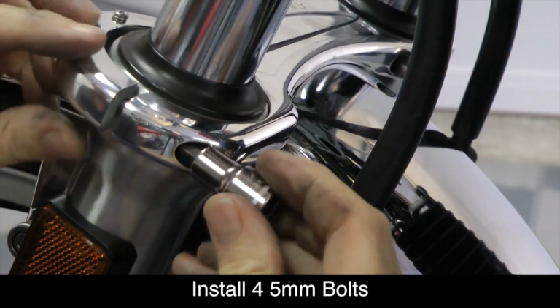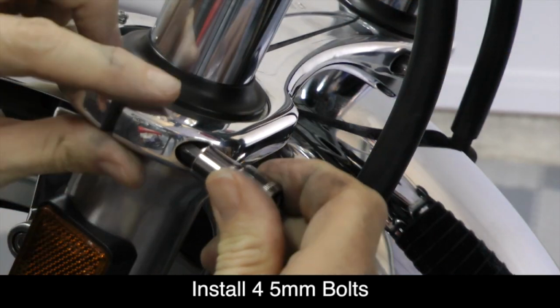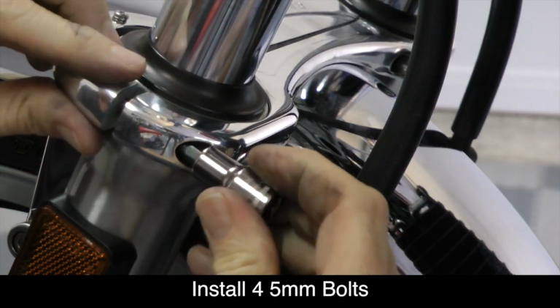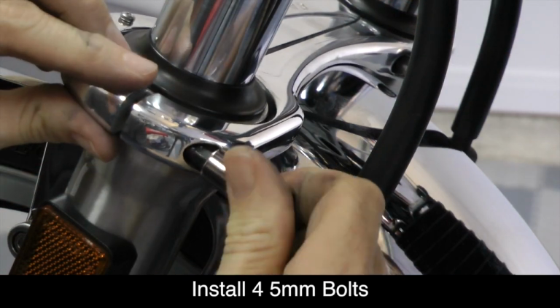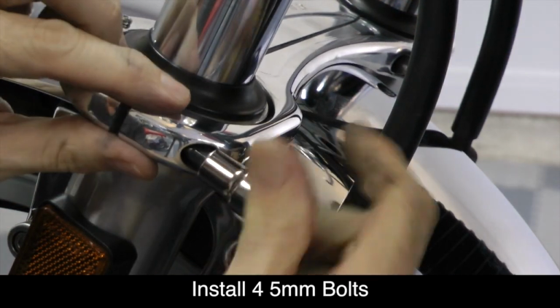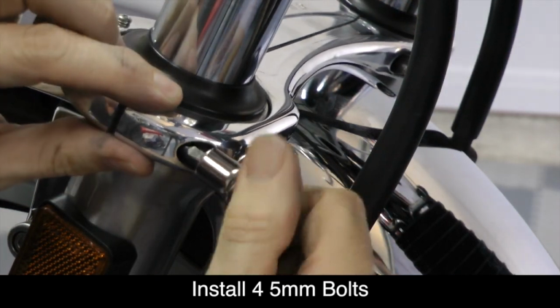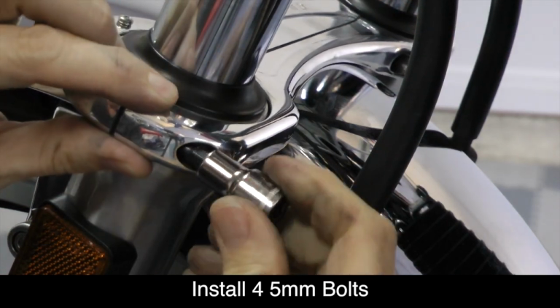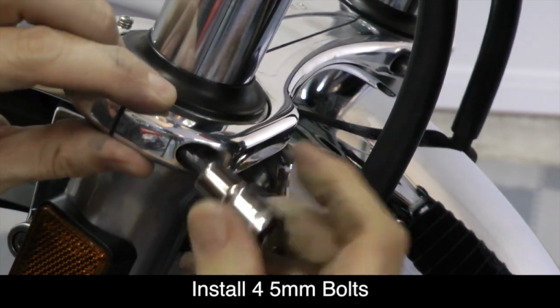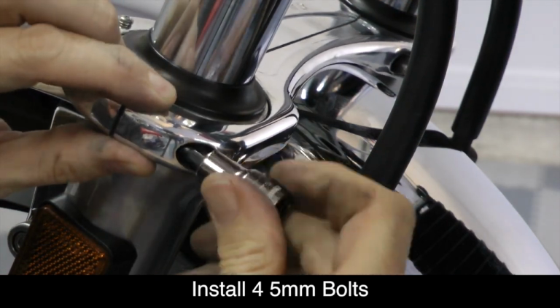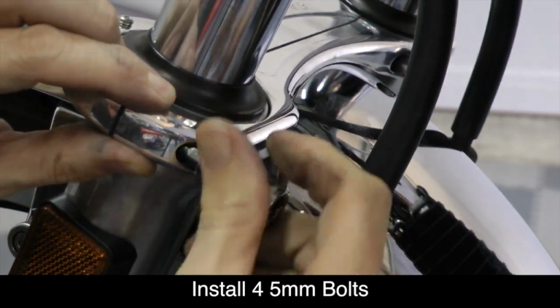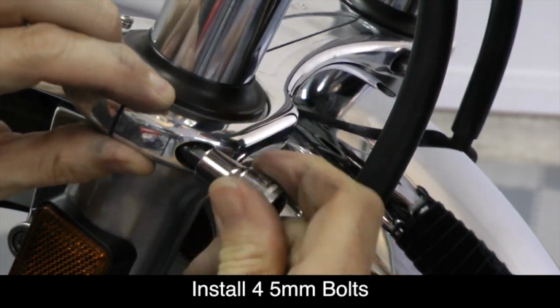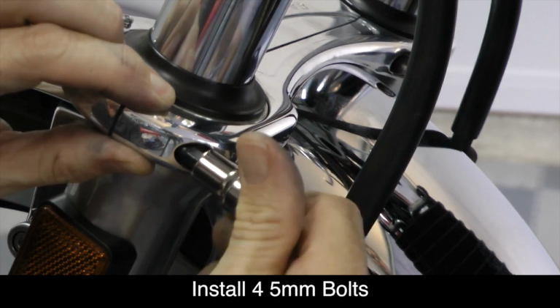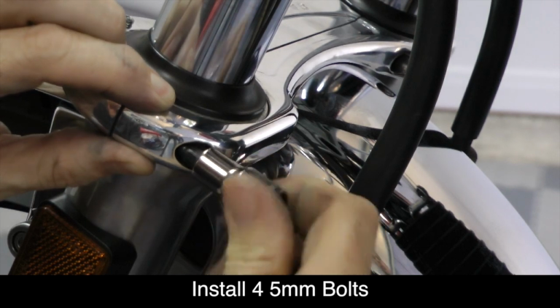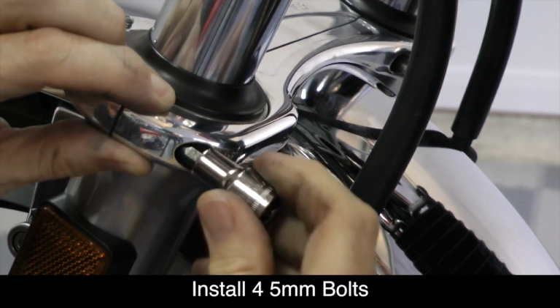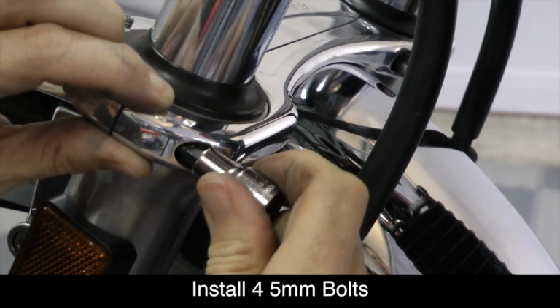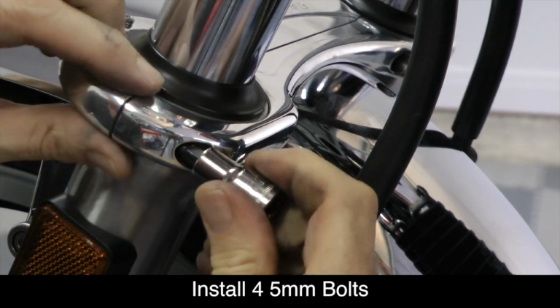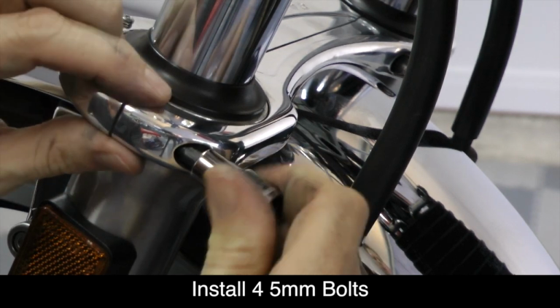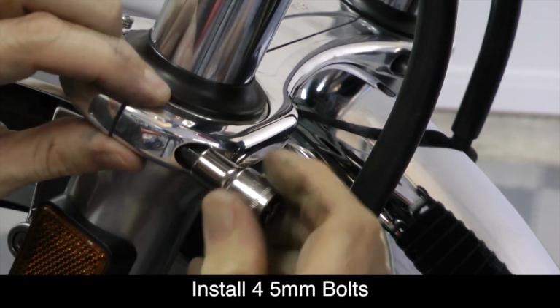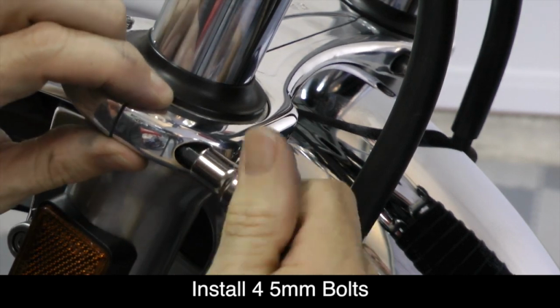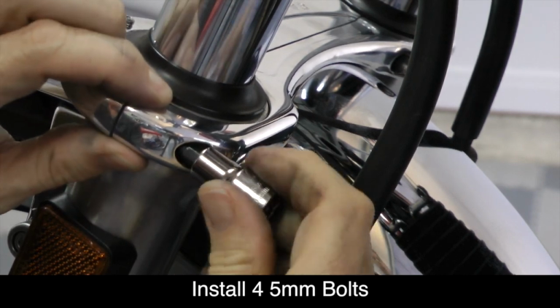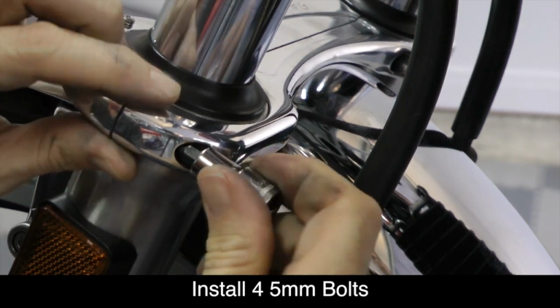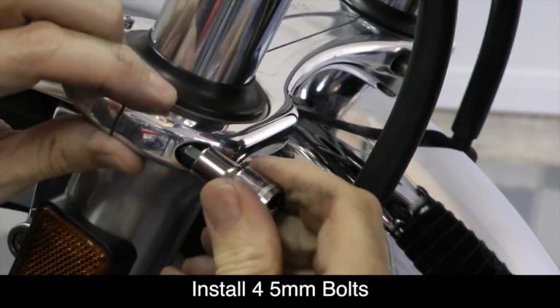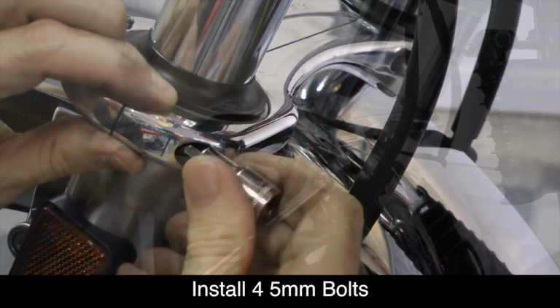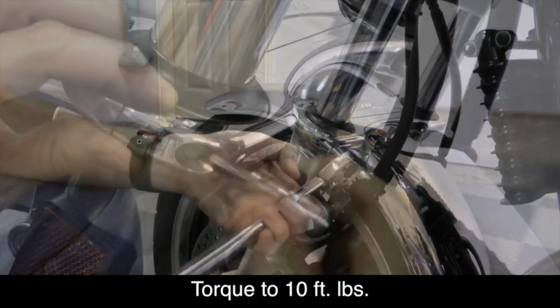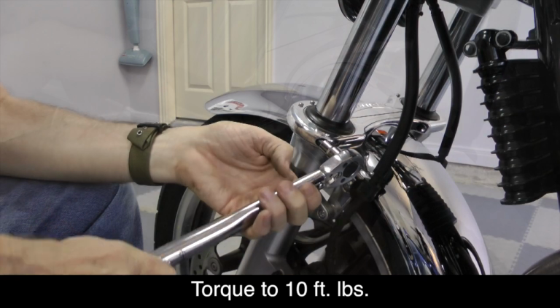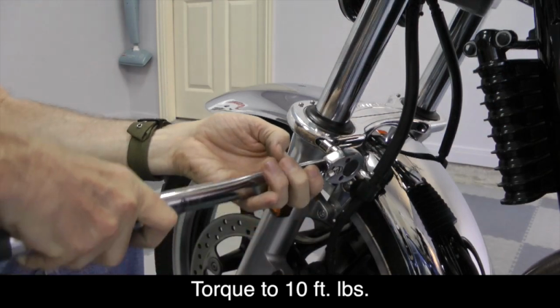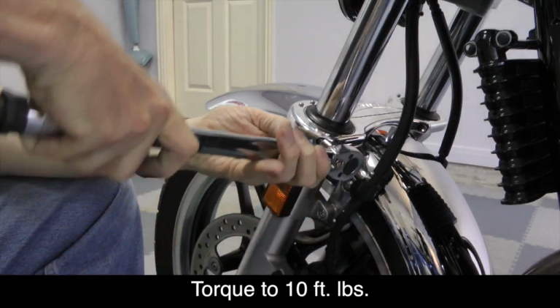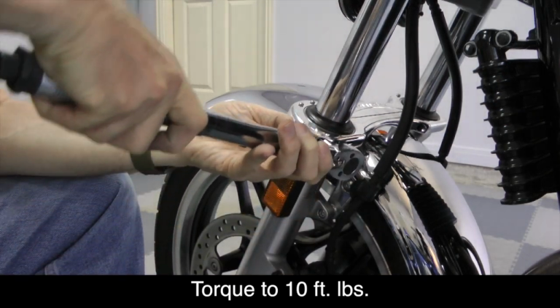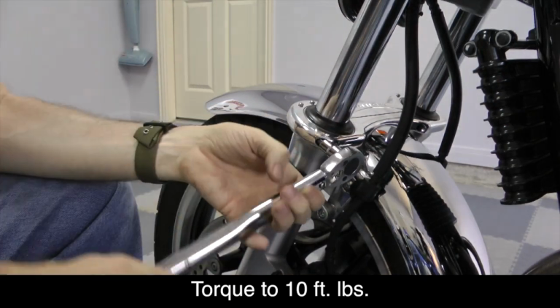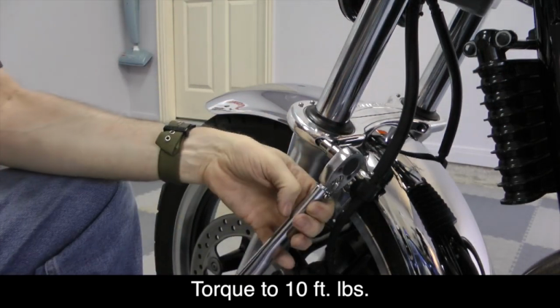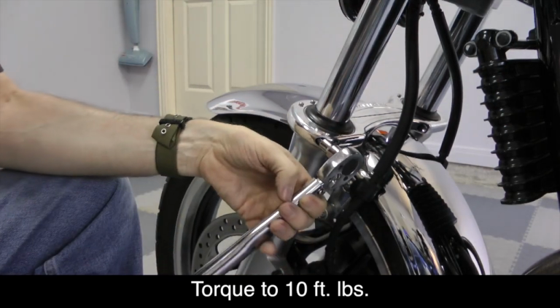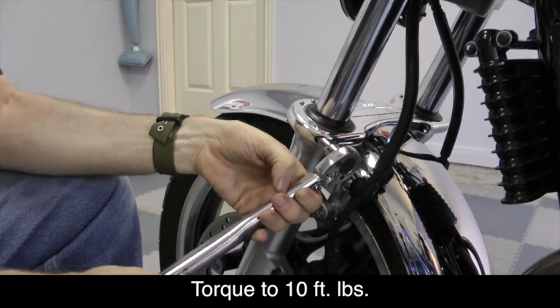Install the four 5mm bolts that hold the Super Brace together and hand tighten using a socket. Then, using a torque wrench, tighten each of these bolts to 10 foot-pounds.